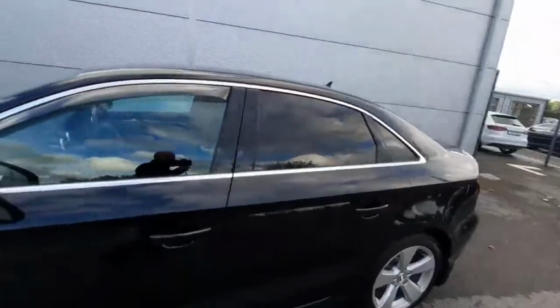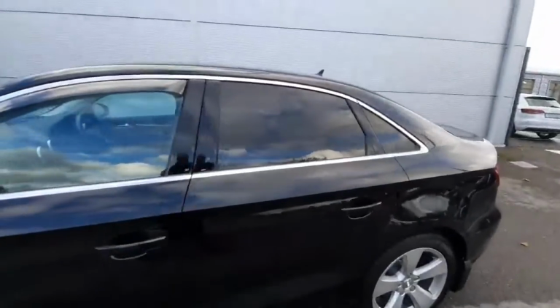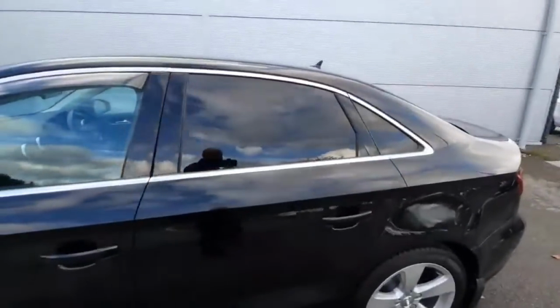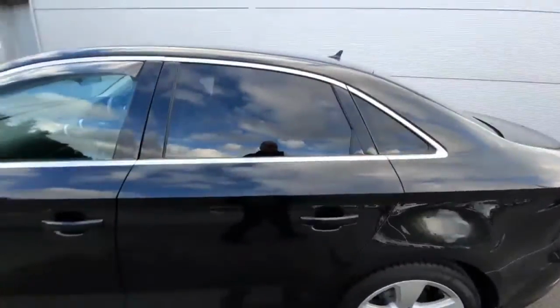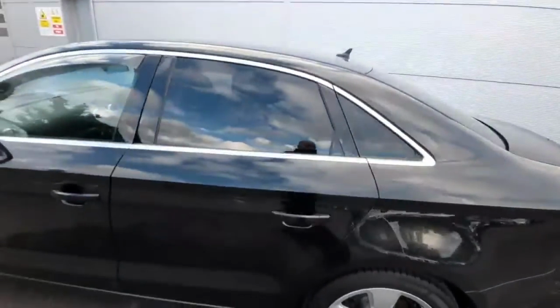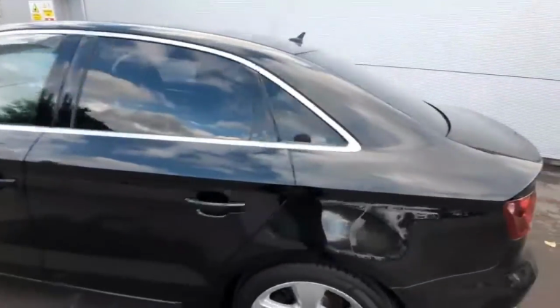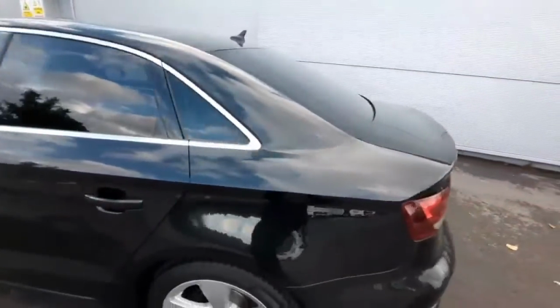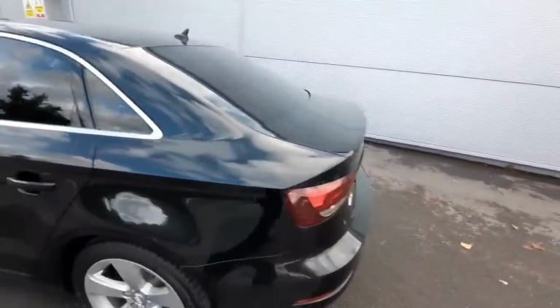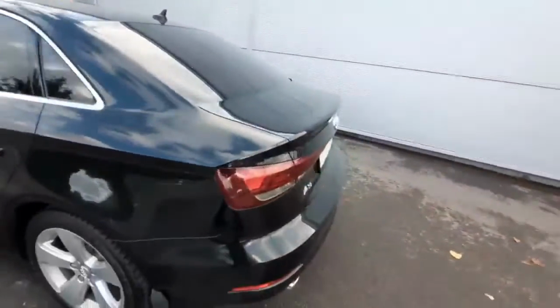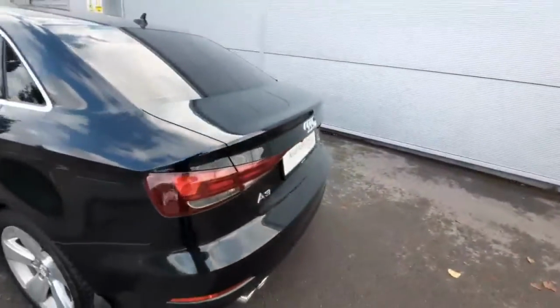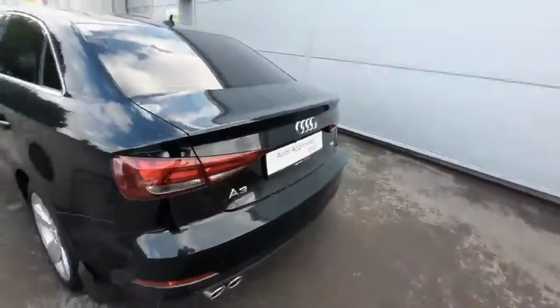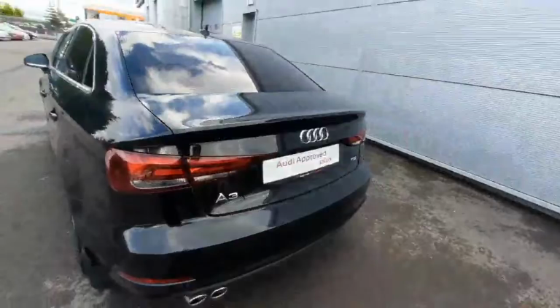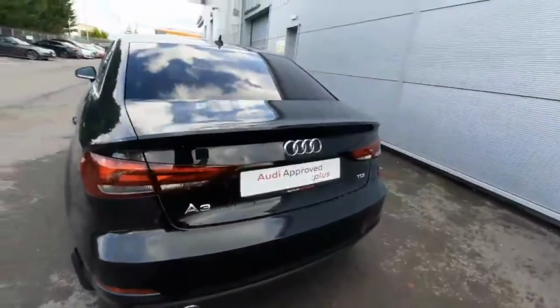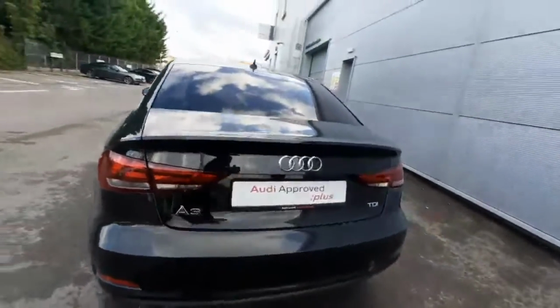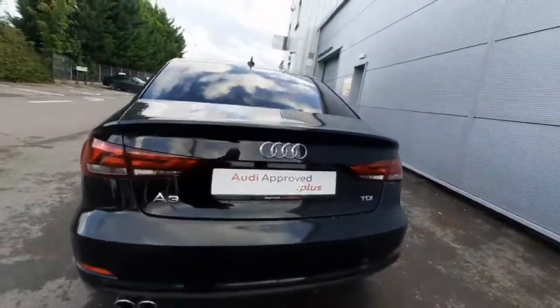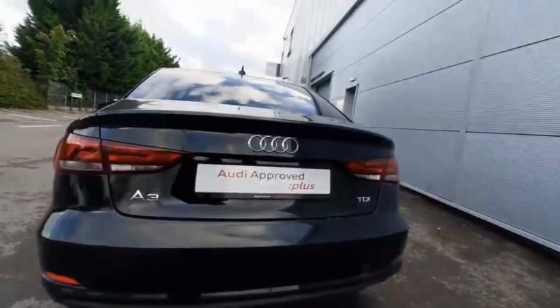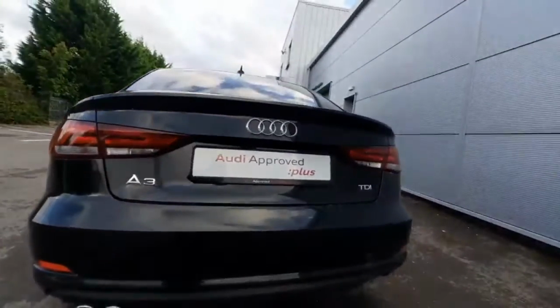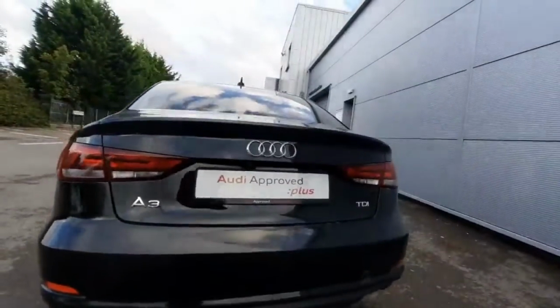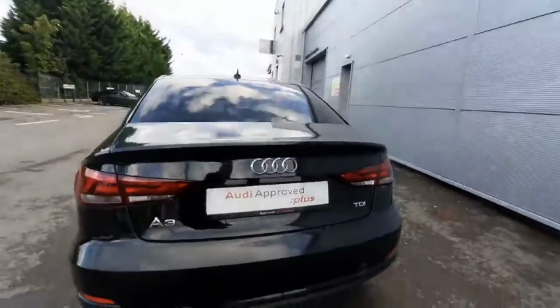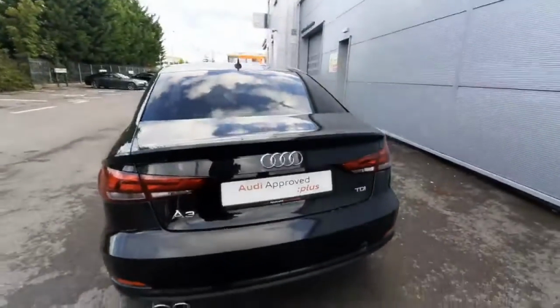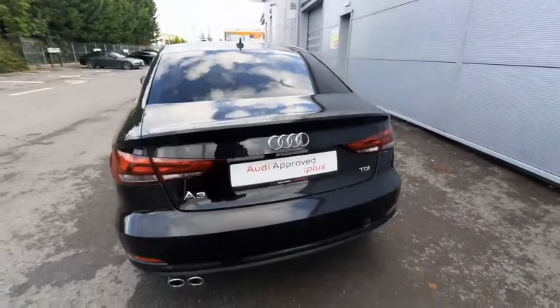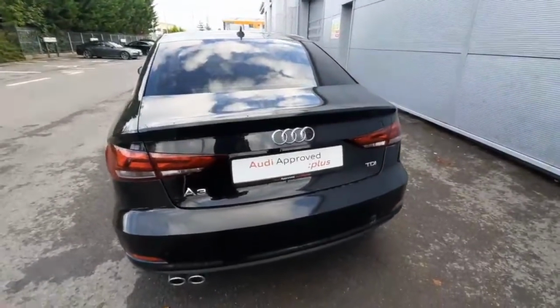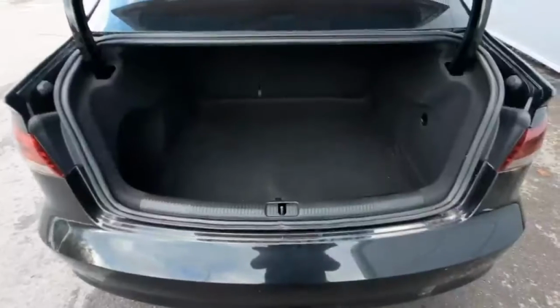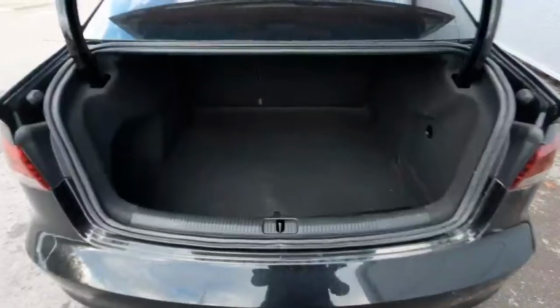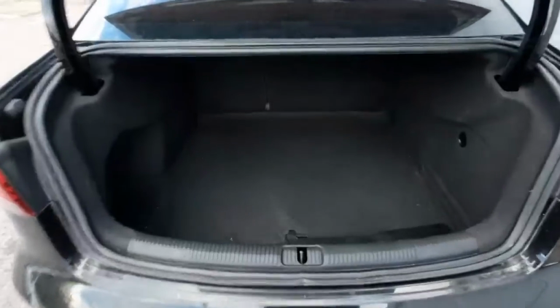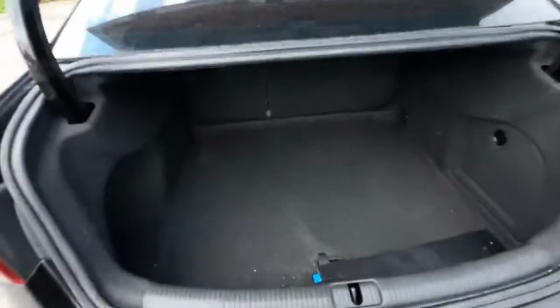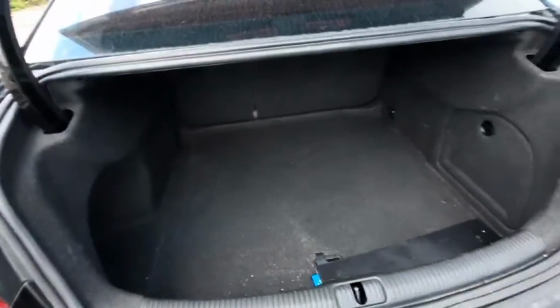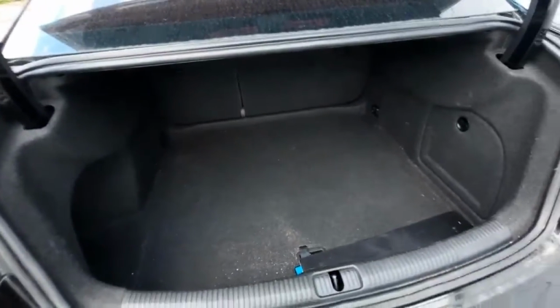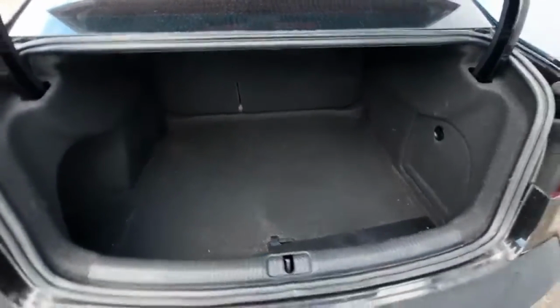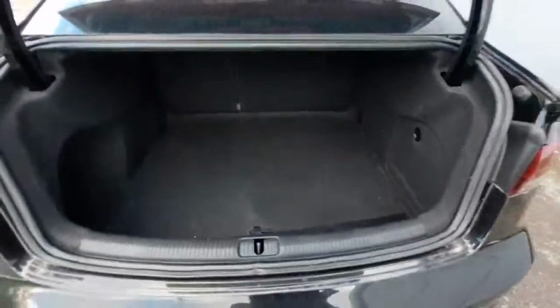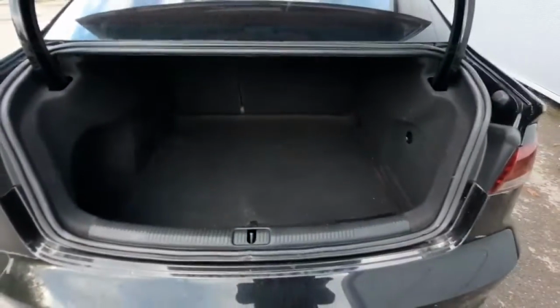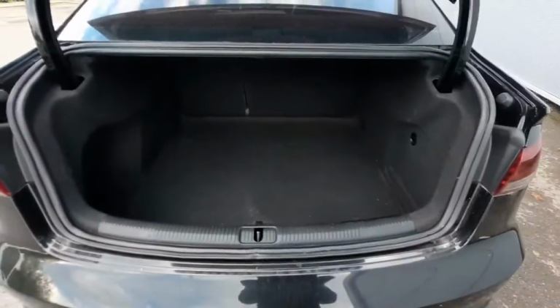As you can see, we have the rear privacy glass. Now as we get around to the rear of the car, we can show off the rear reversing sensor. As we pop open the boot, we can show off how spacious it really is — very practical as well.